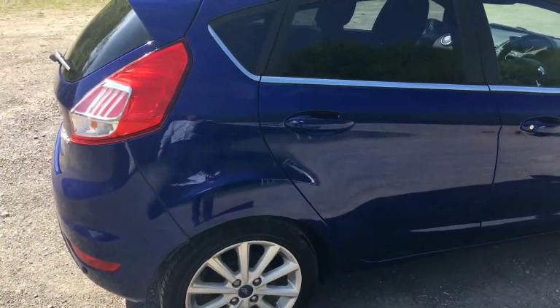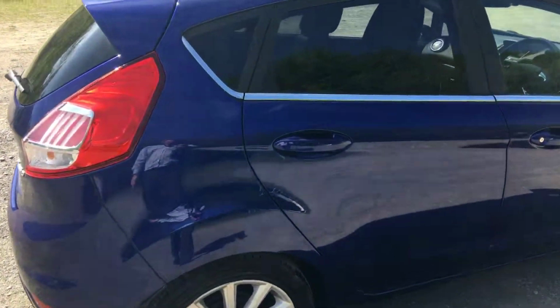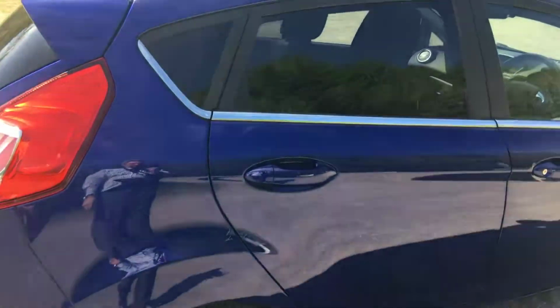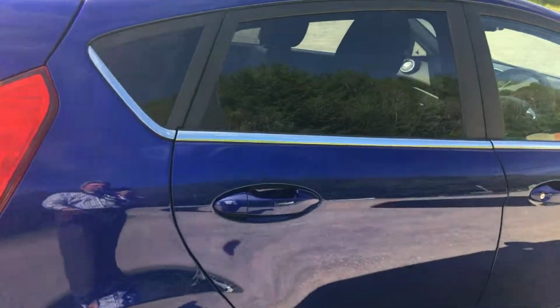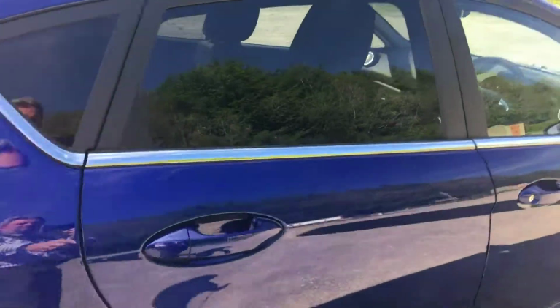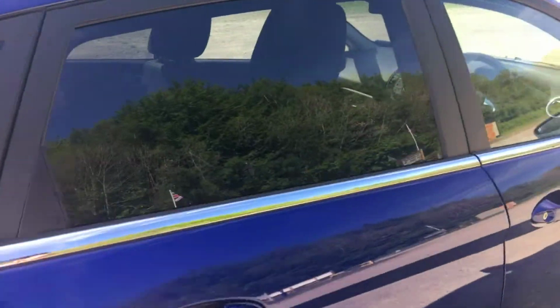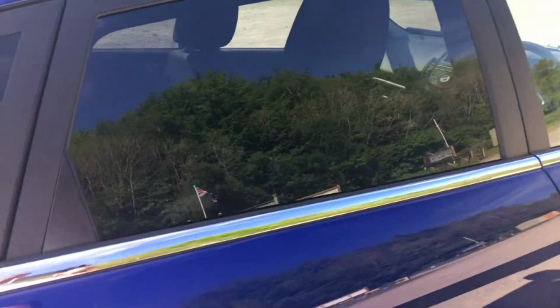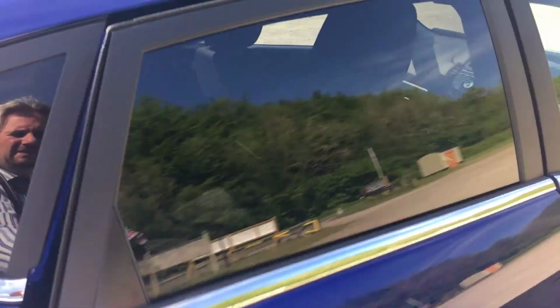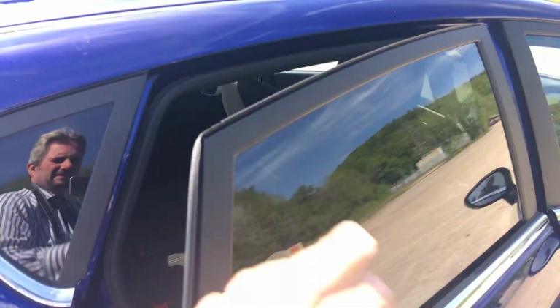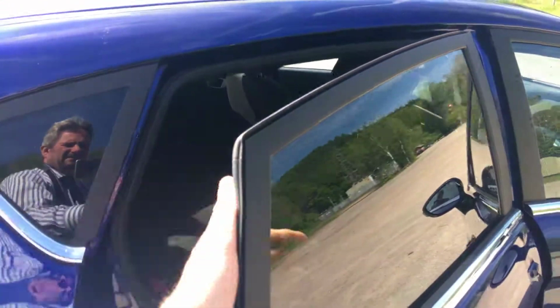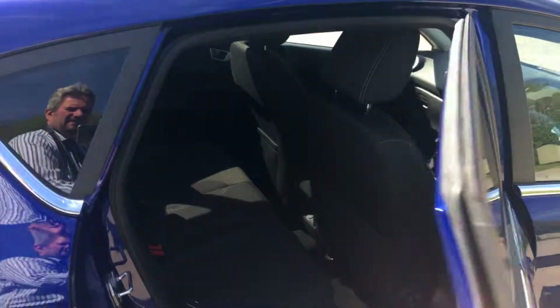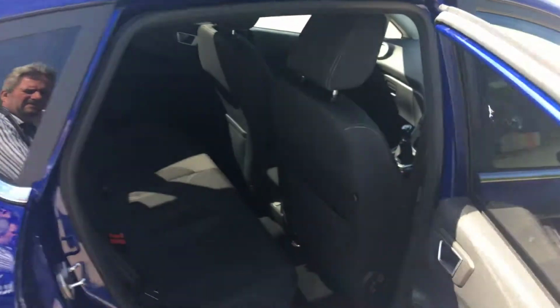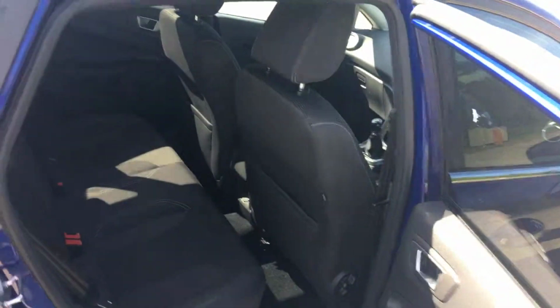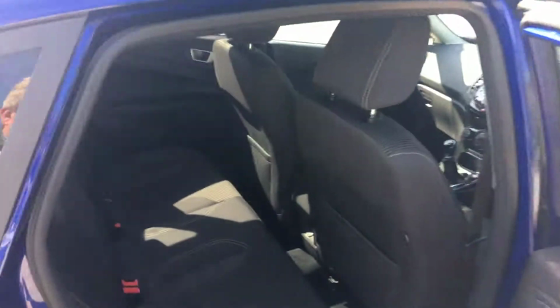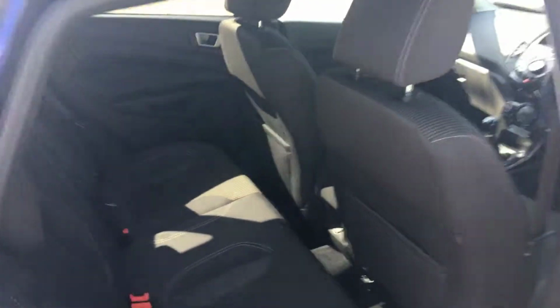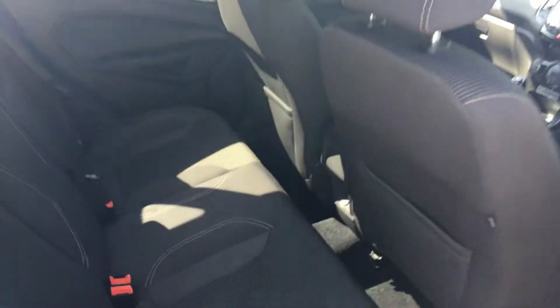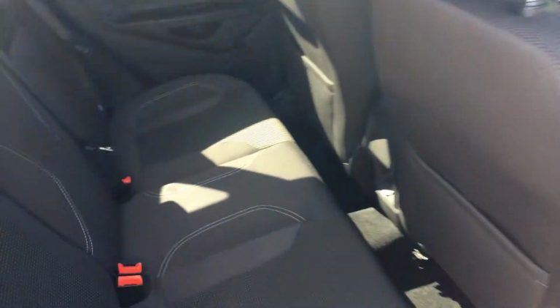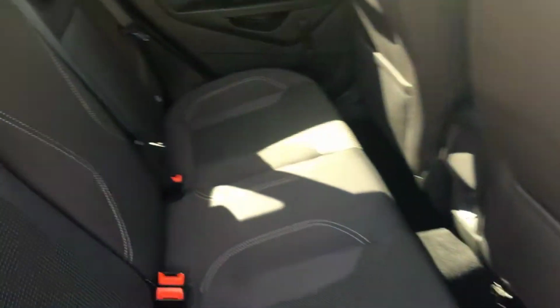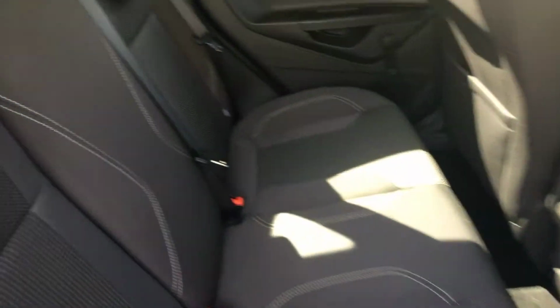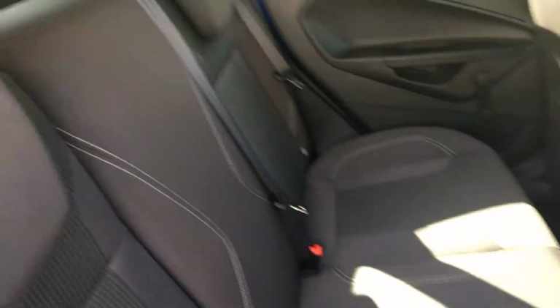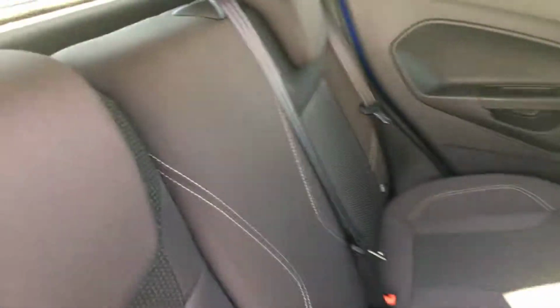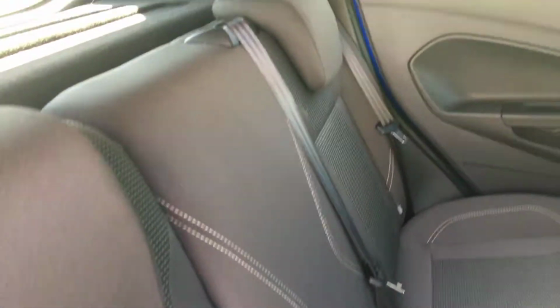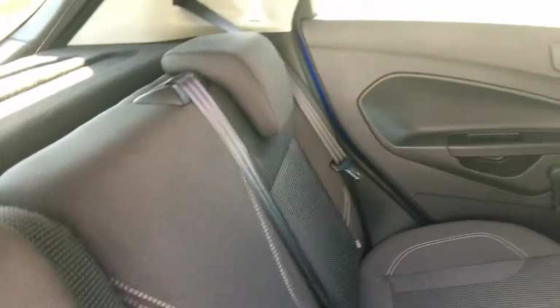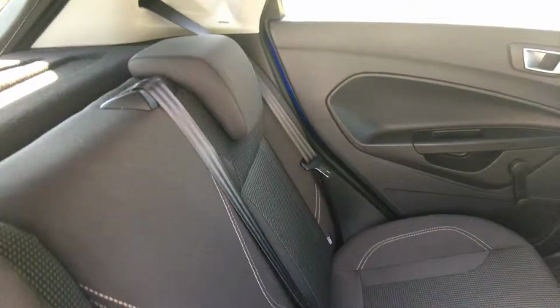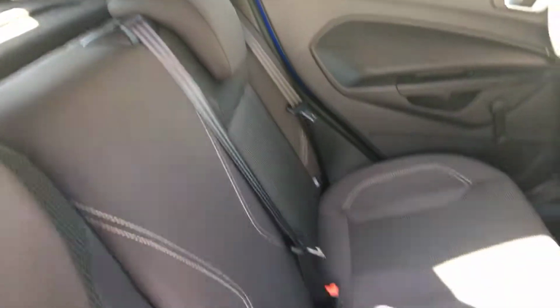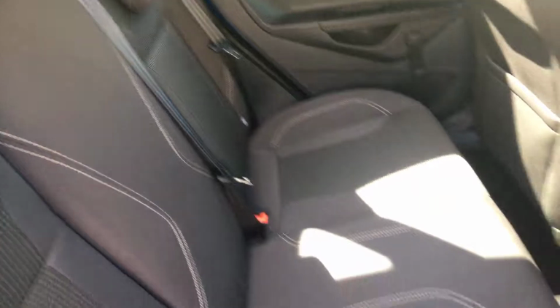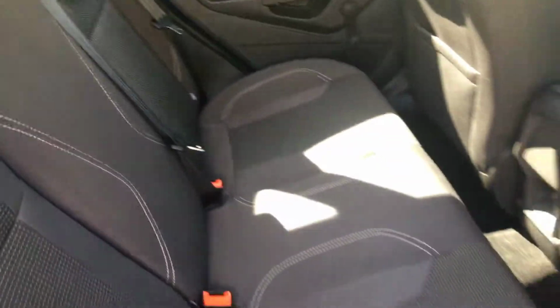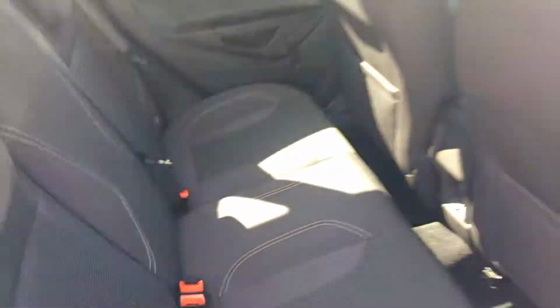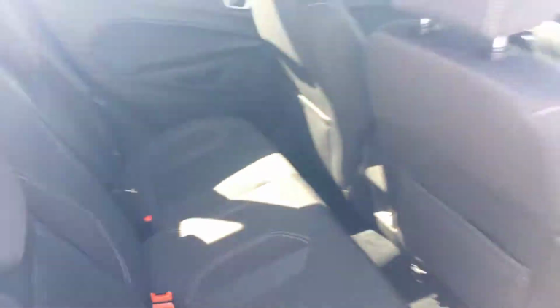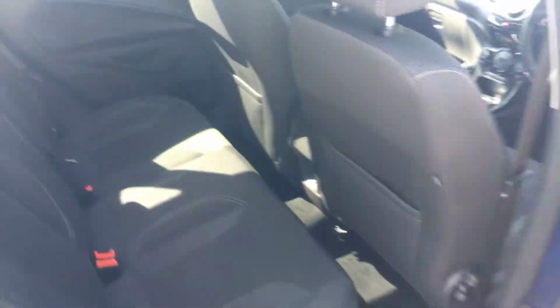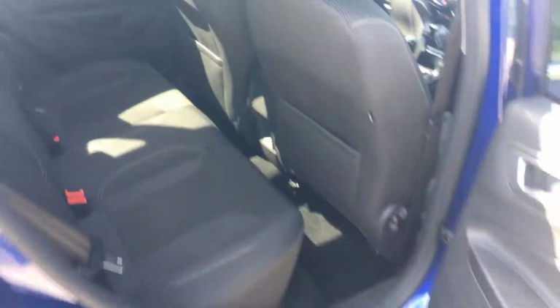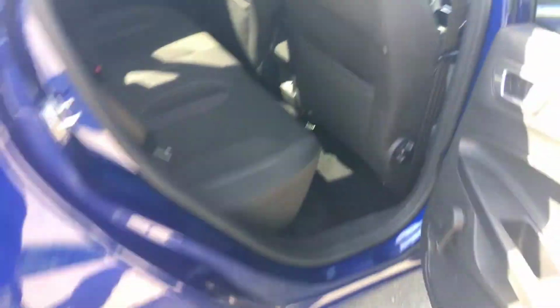One of the most popular colours — Deep Impact Blue. The back doesn't look like it's been sat in. Two head restraints there, and 60-40 split seats.